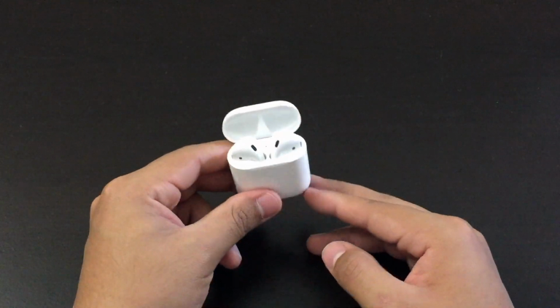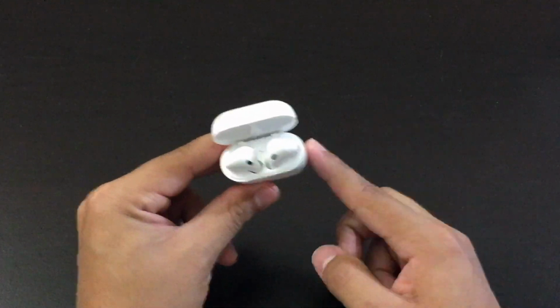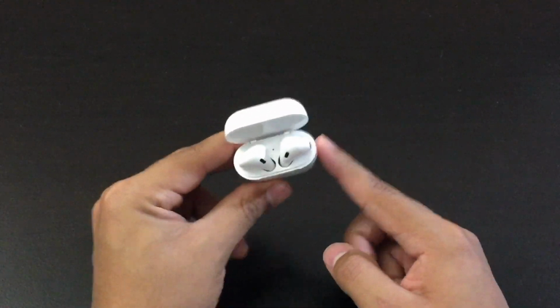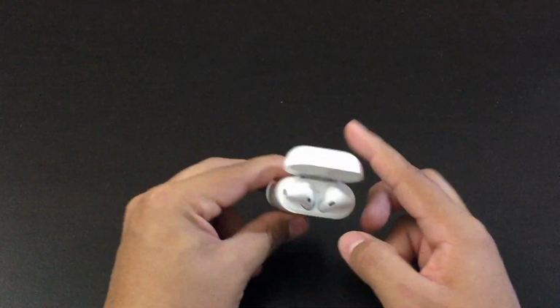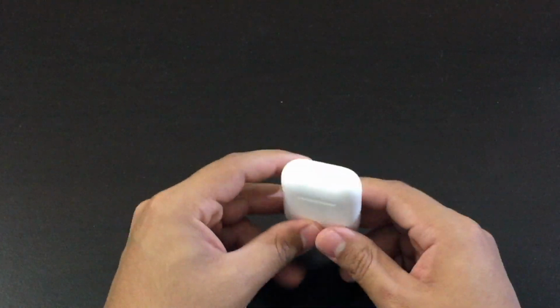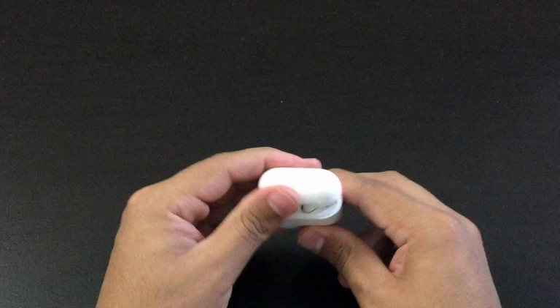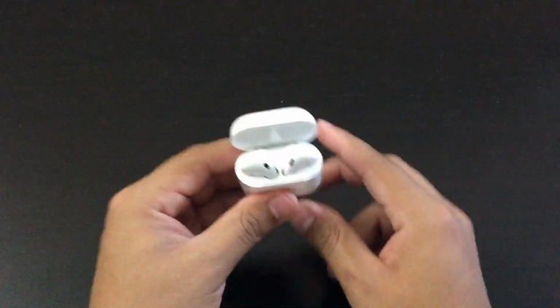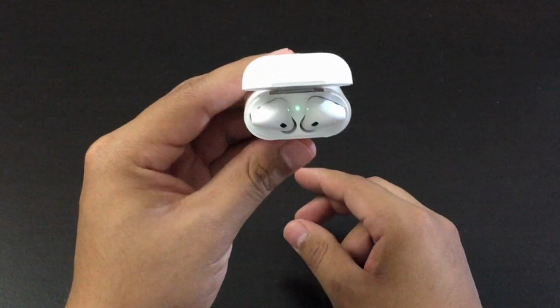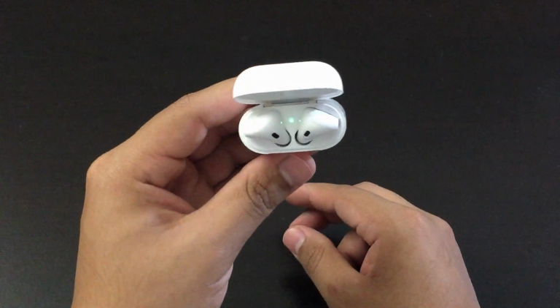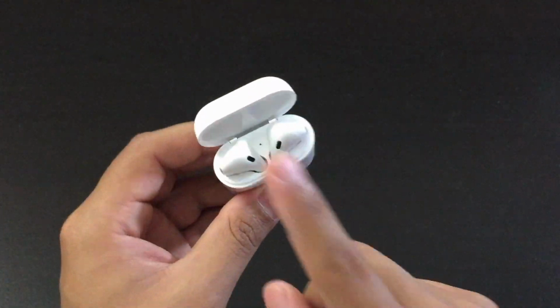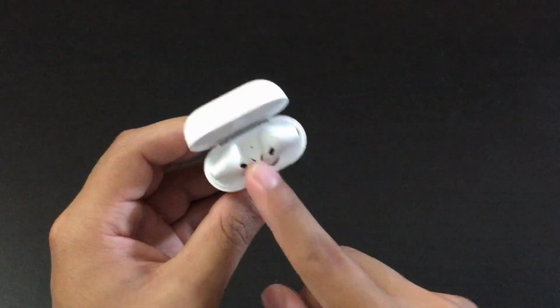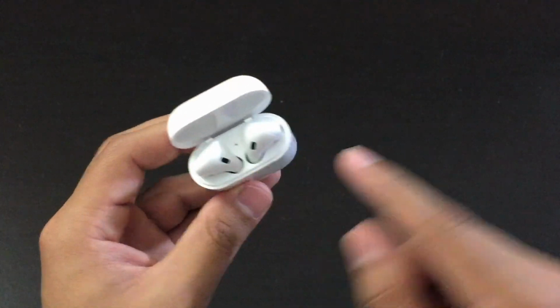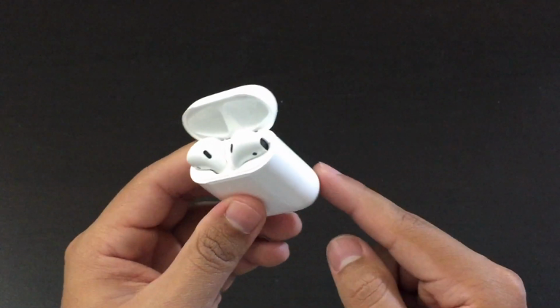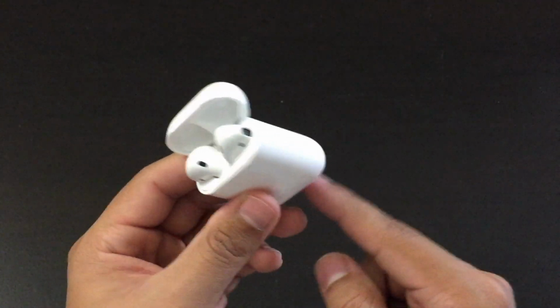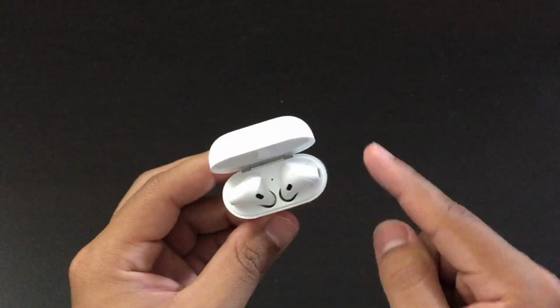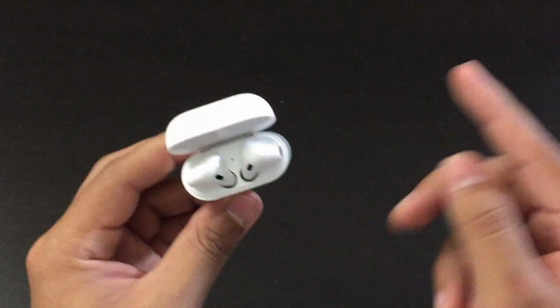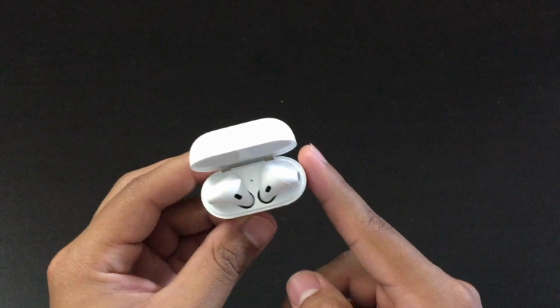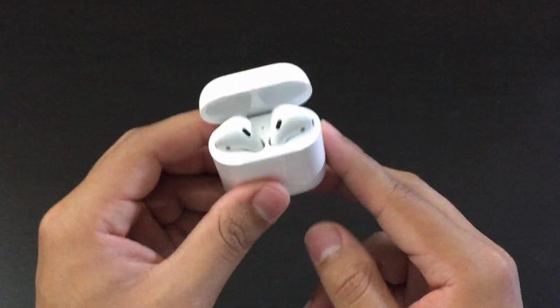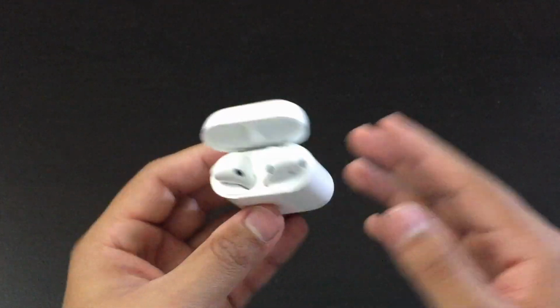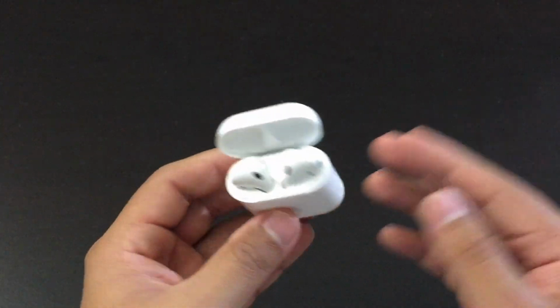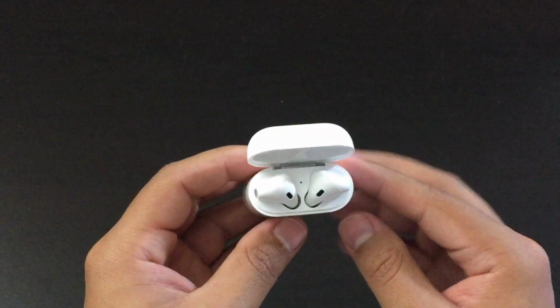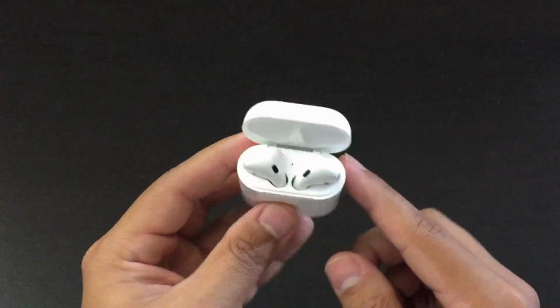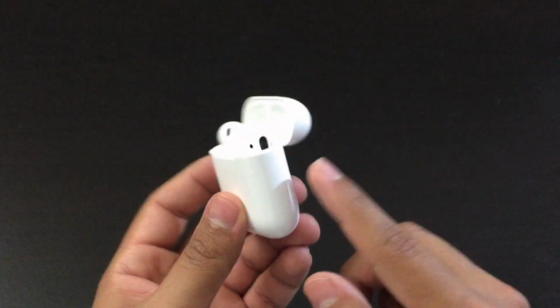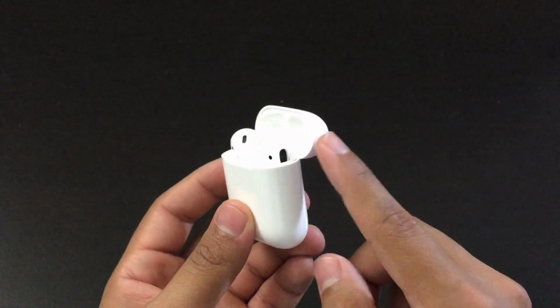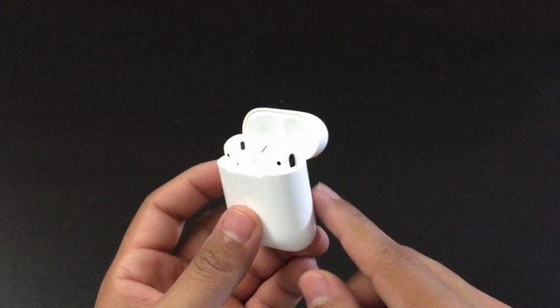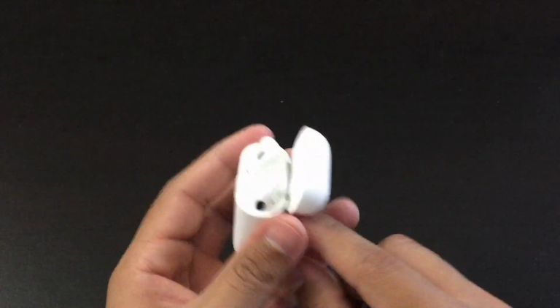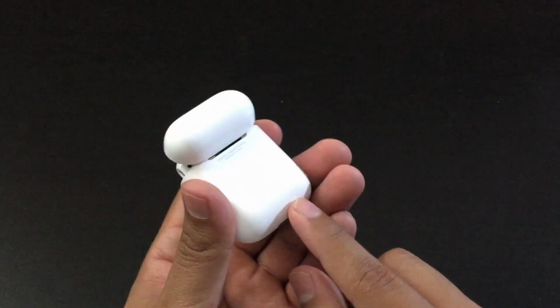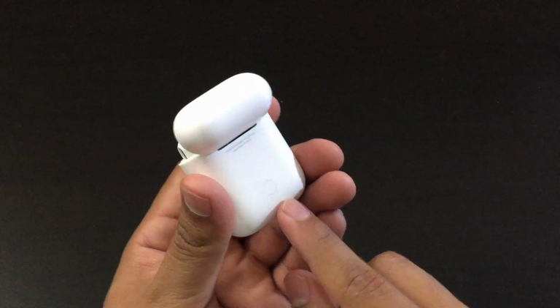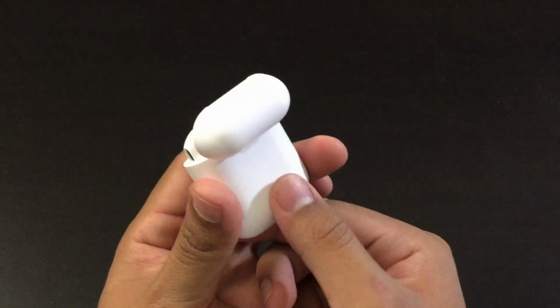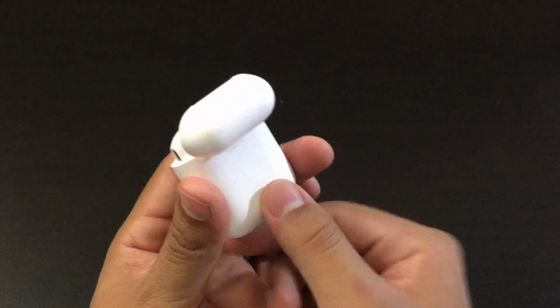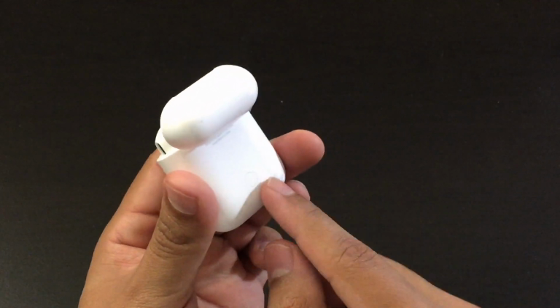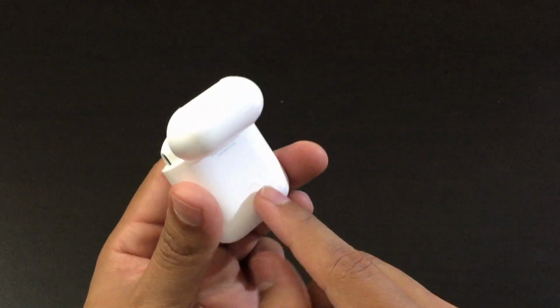So the first thing you want to do is make sure your AirPods are on. If they're not on, make sure you charge them for at least 5 to 10 minutes. Now to start, you want to leave the lid open and on the back button, you want to hold it for 15 seconds.